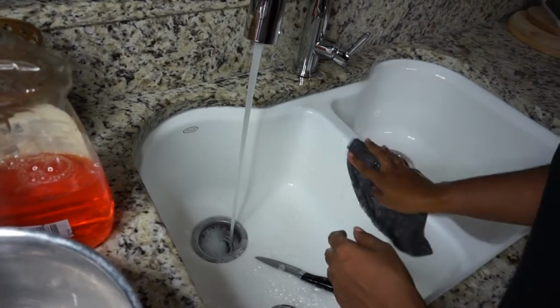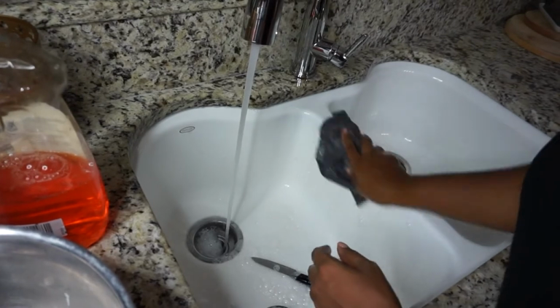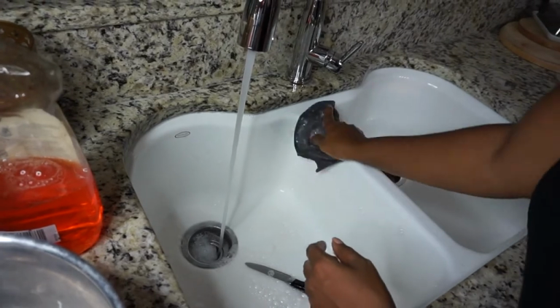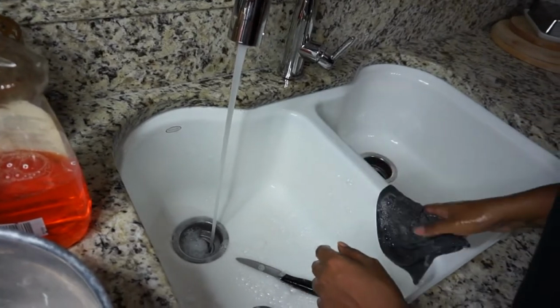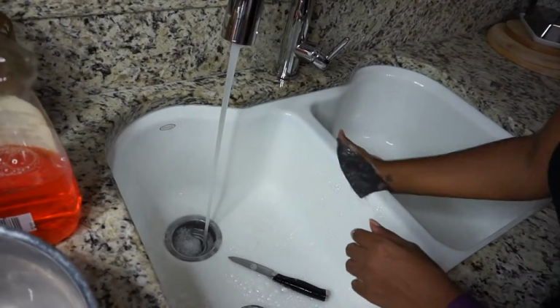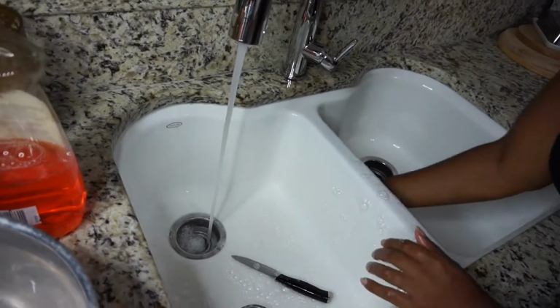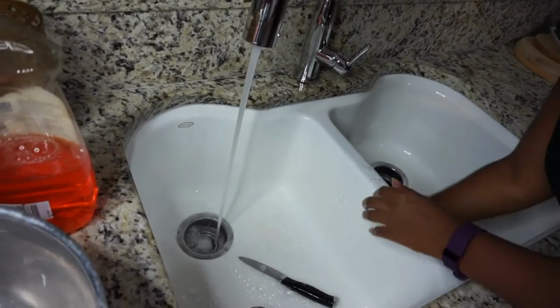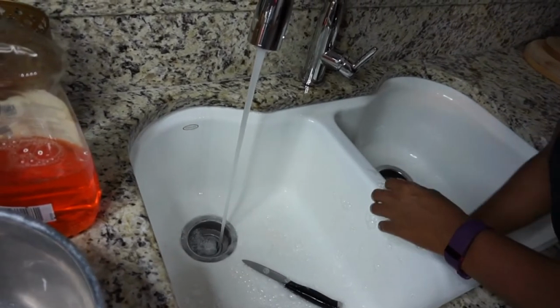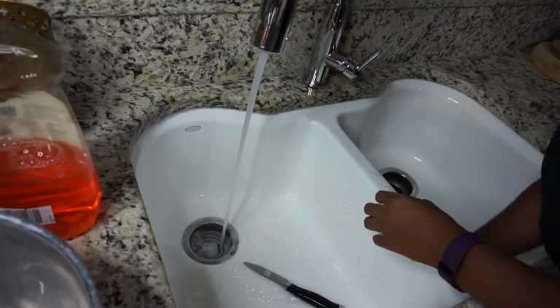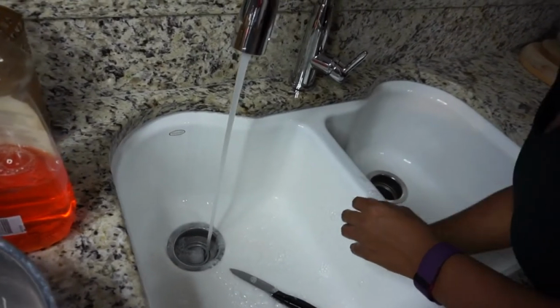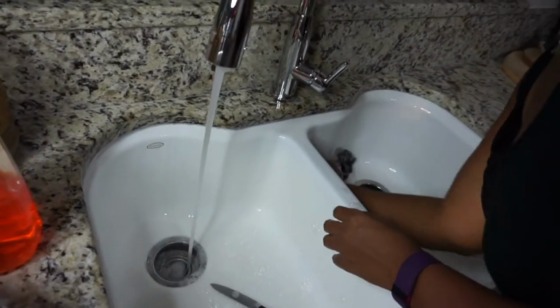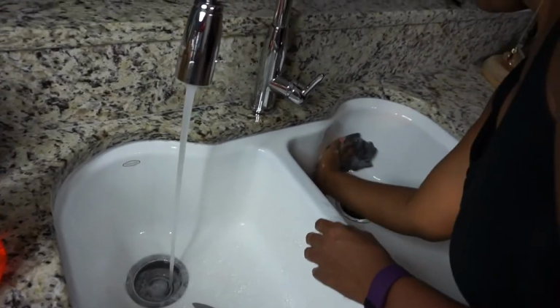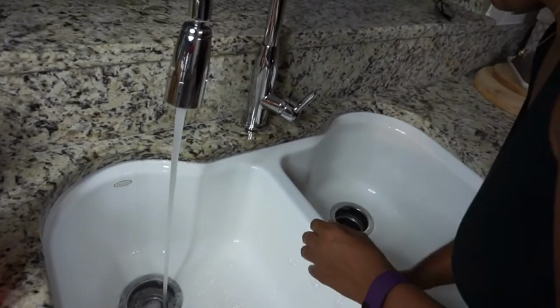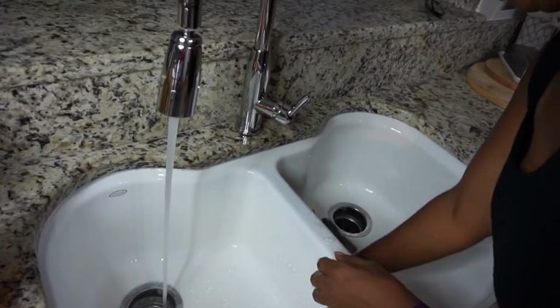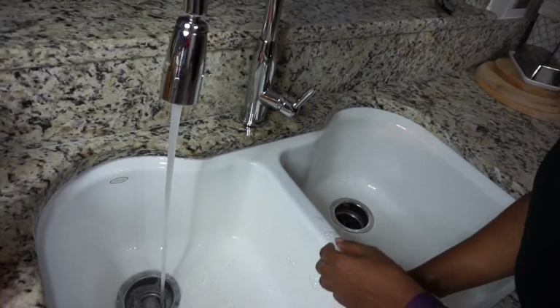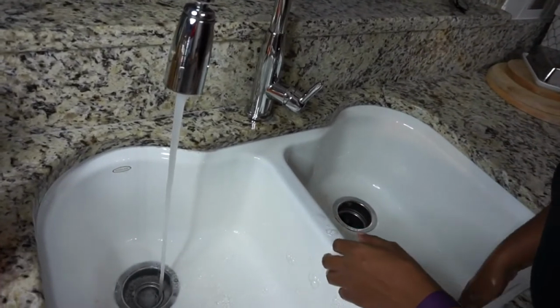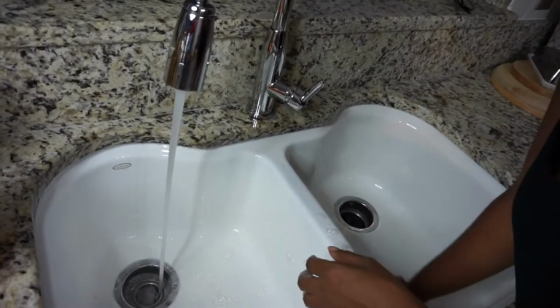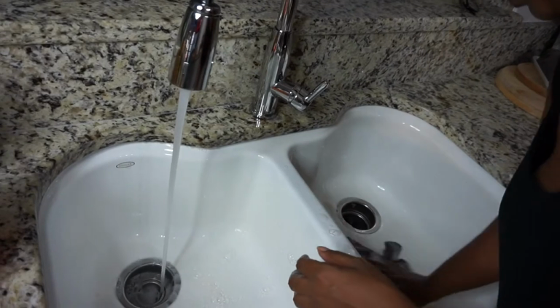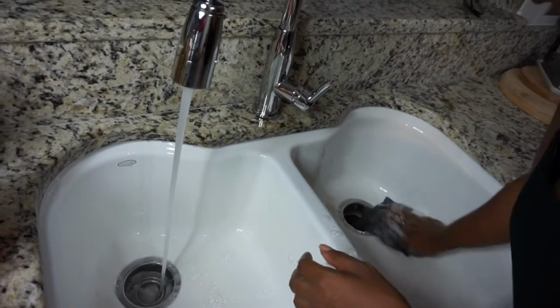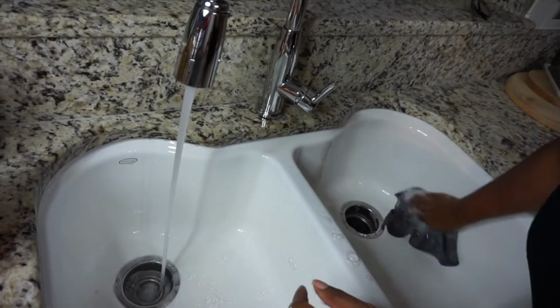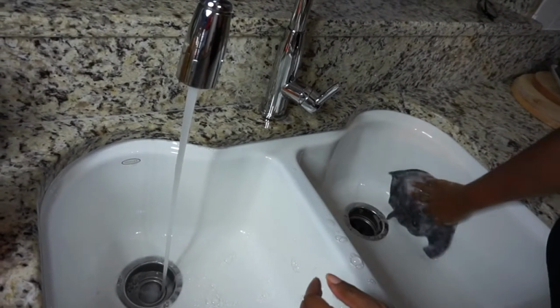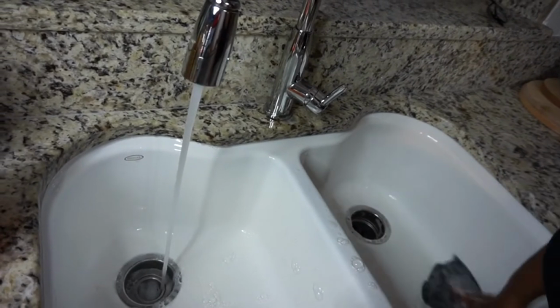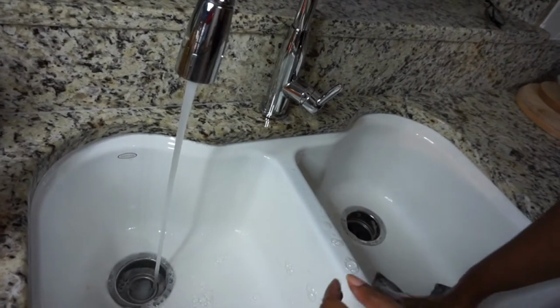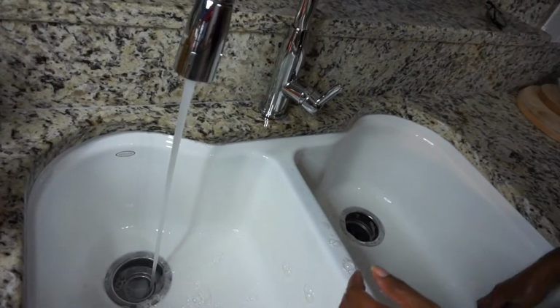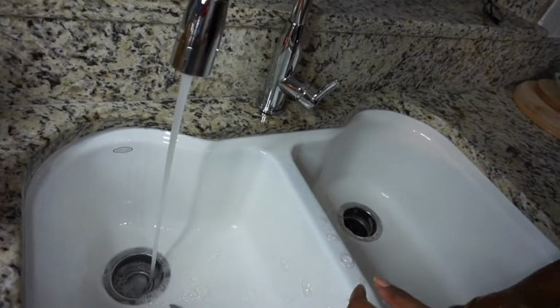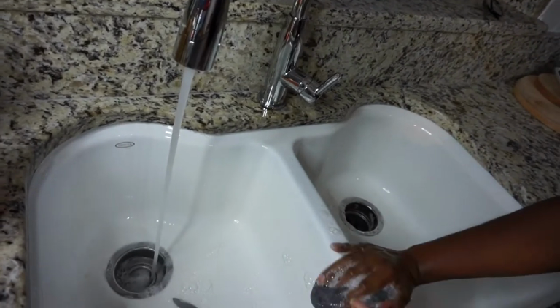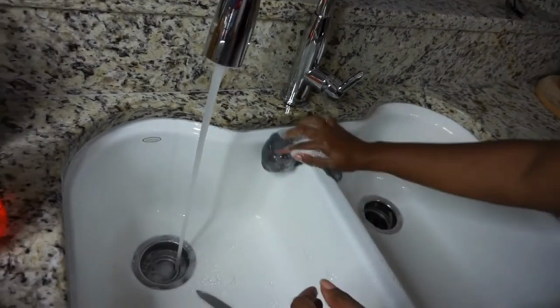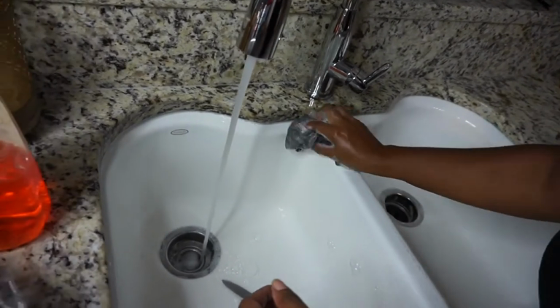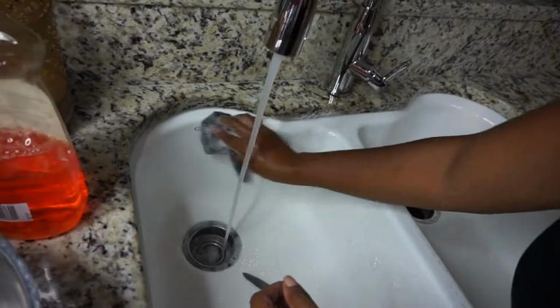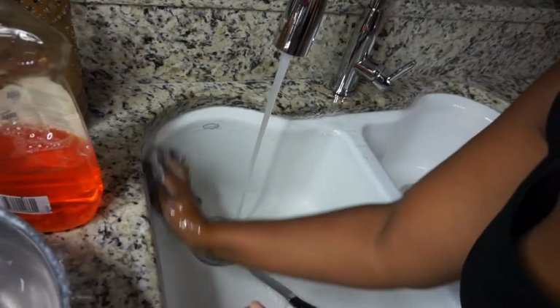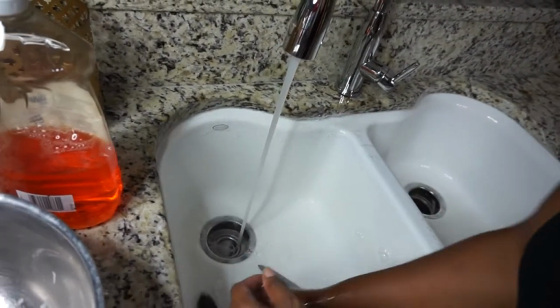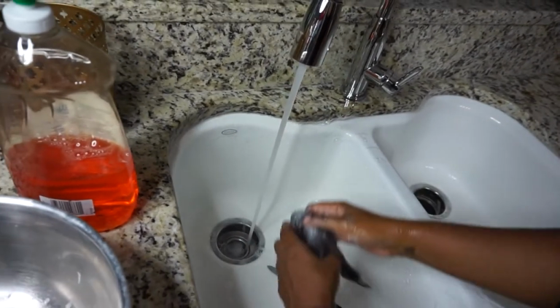I repeat this for both sides of the sink. Even though I didn't clean the chicken on the other side of the sink, there's still a possibility that when I was rinsing it or putting water into the bowl, some of those water drops popped over to that side.